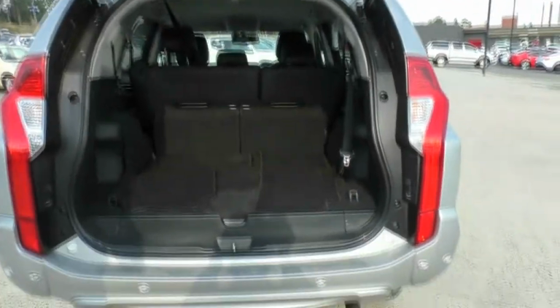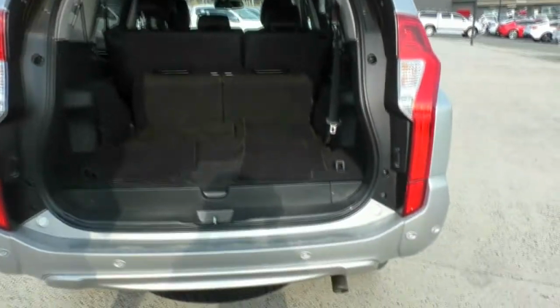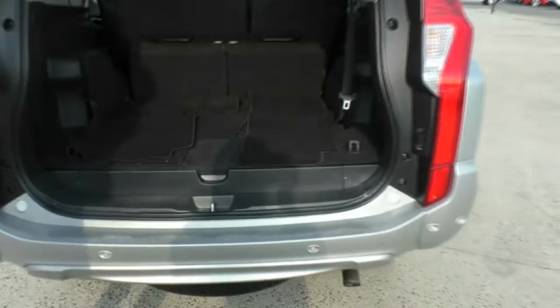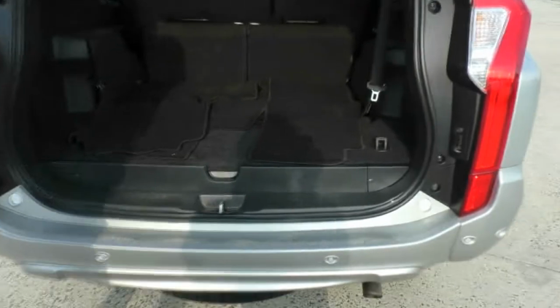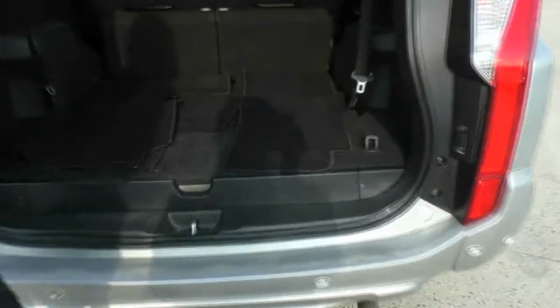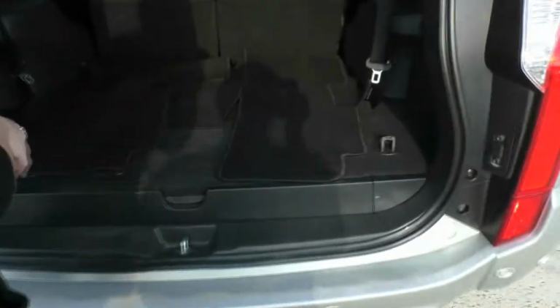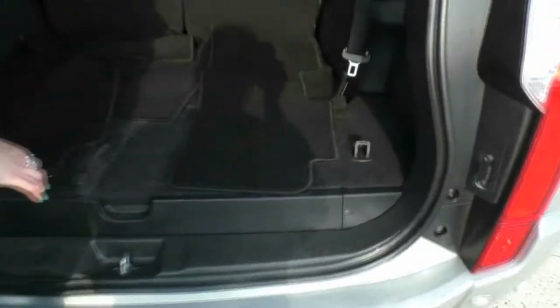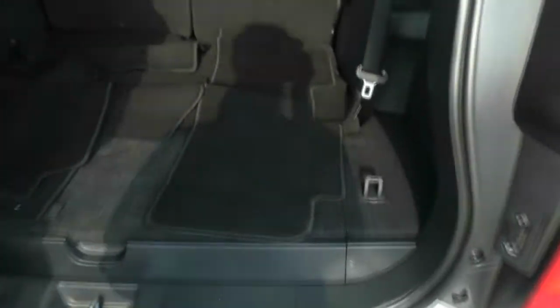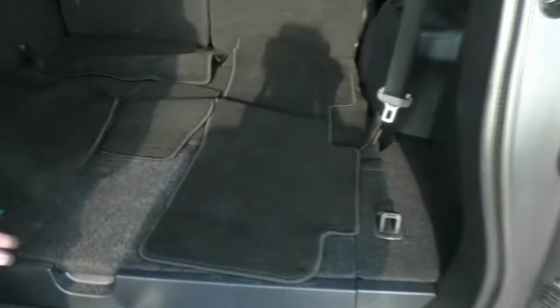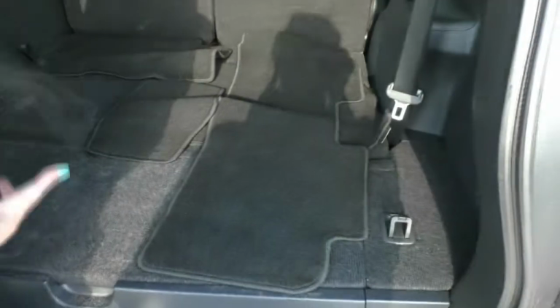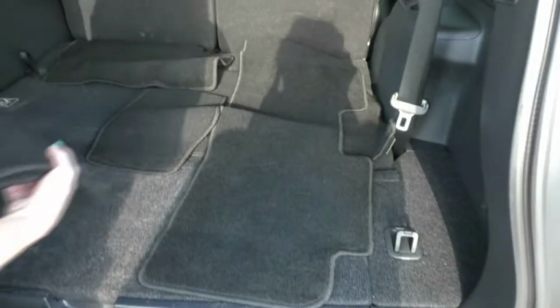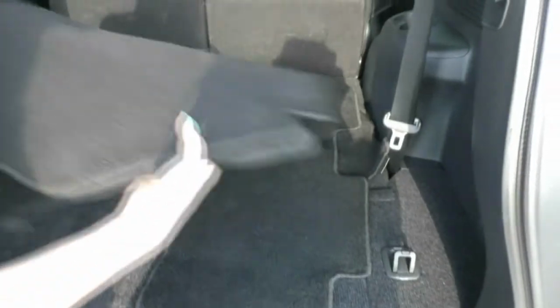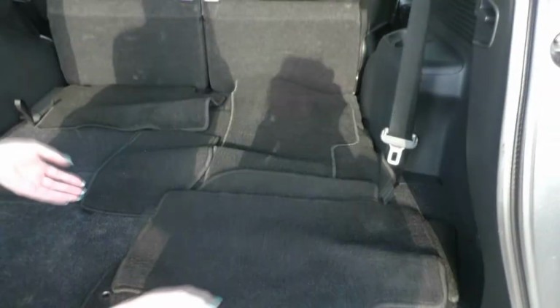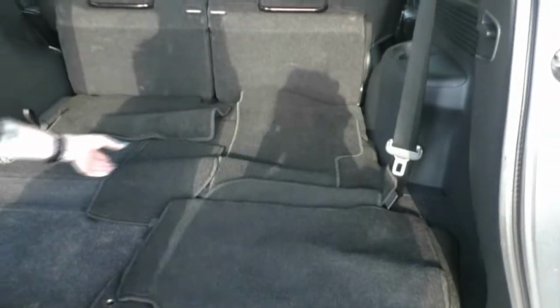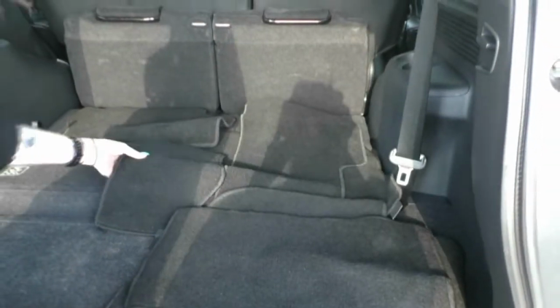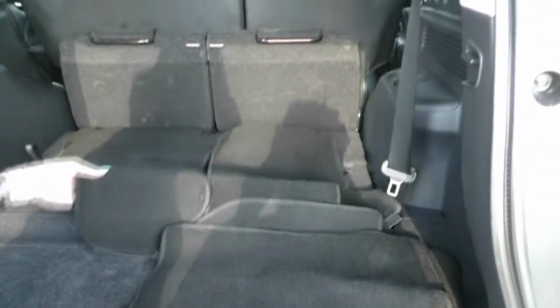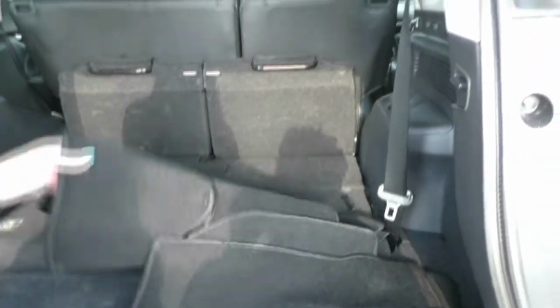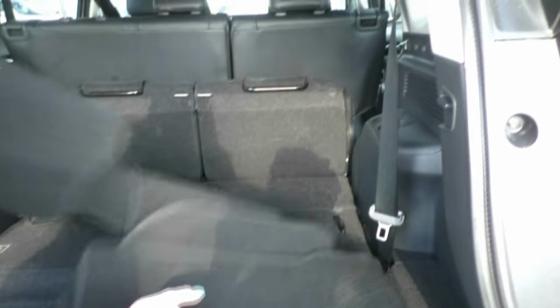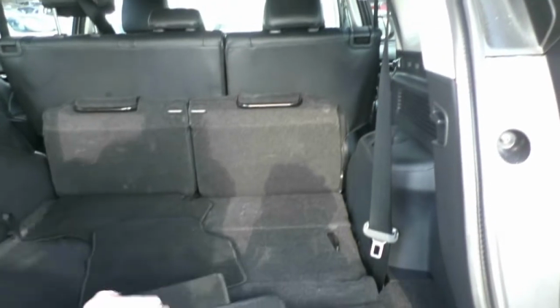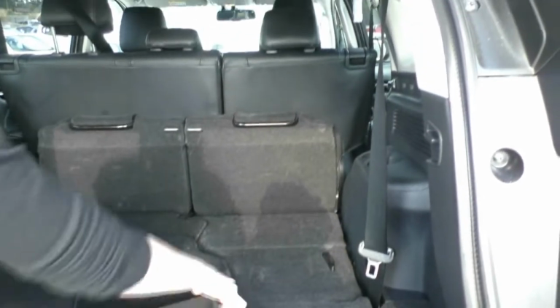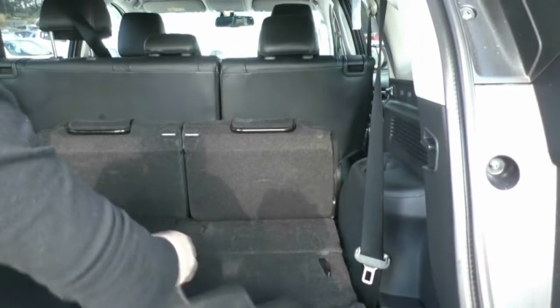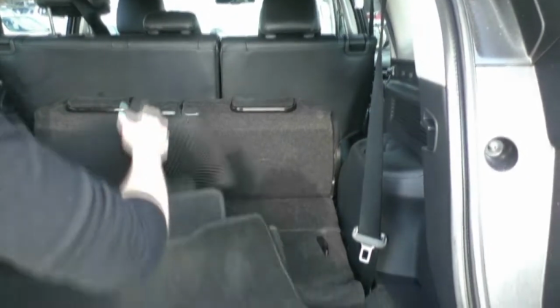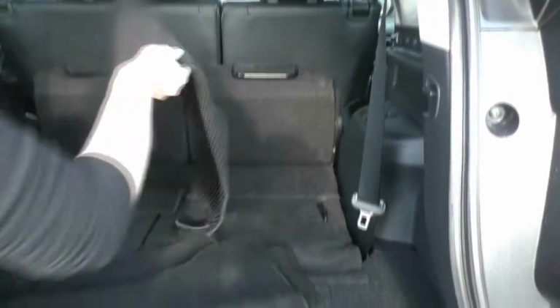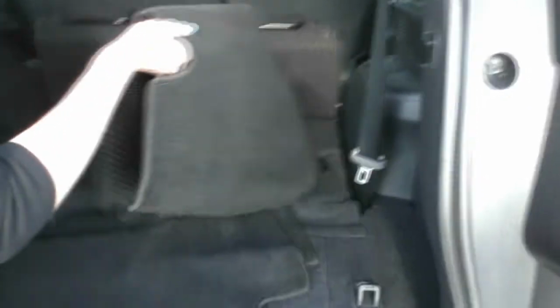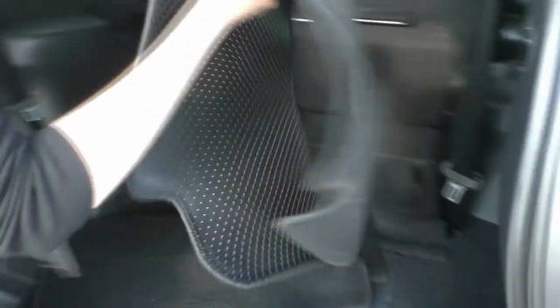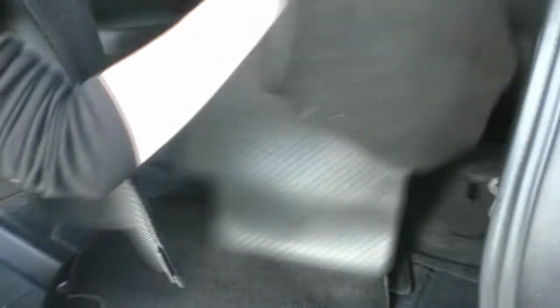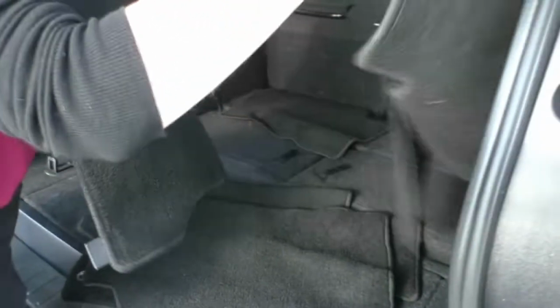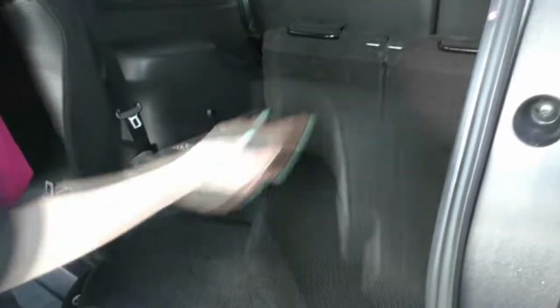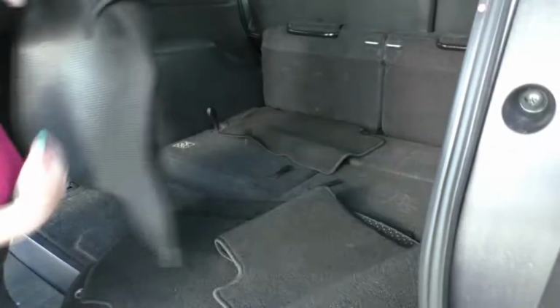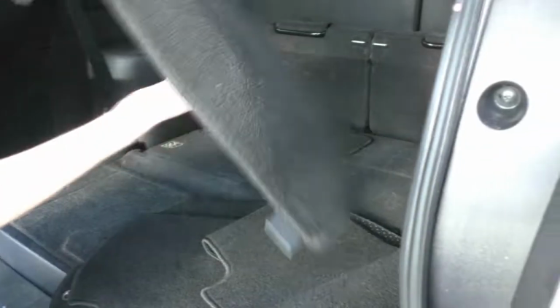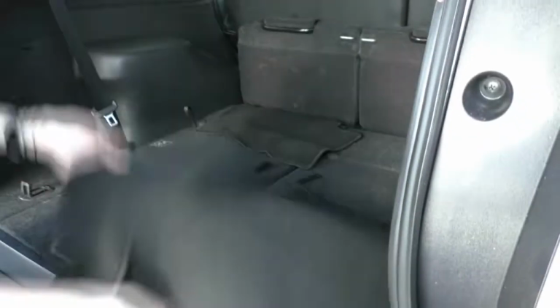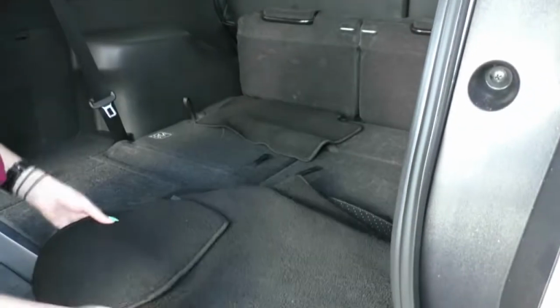Inside the vehicle you do have all of your floor mats in here as well, and this is a seven seater. I will just move some of these floor mats and show you how these seats fold up.